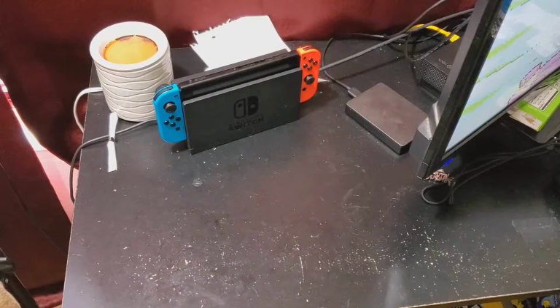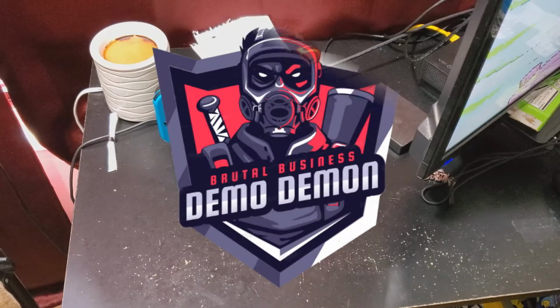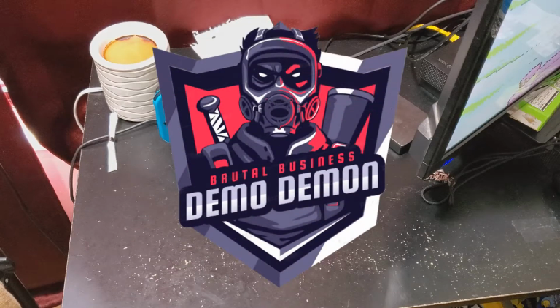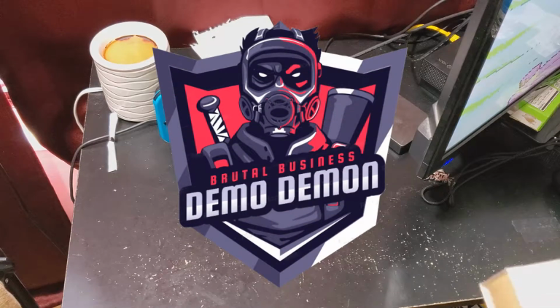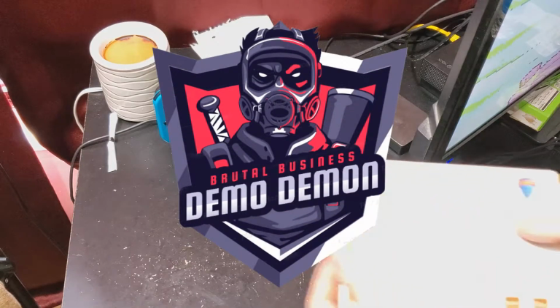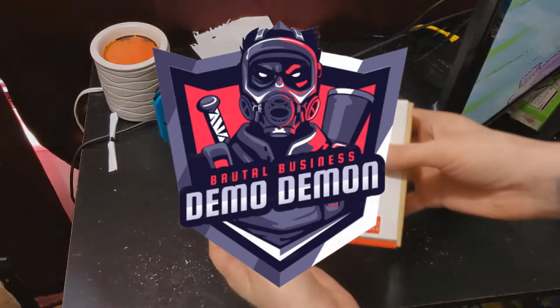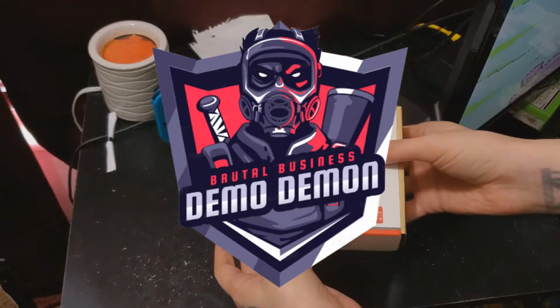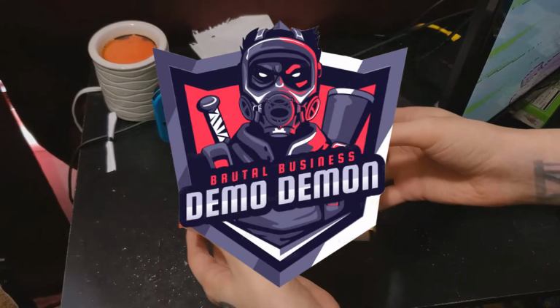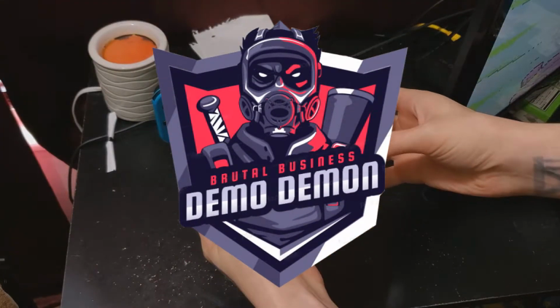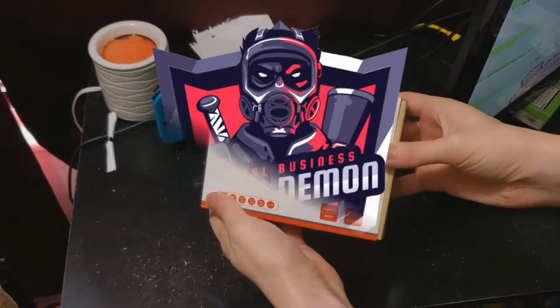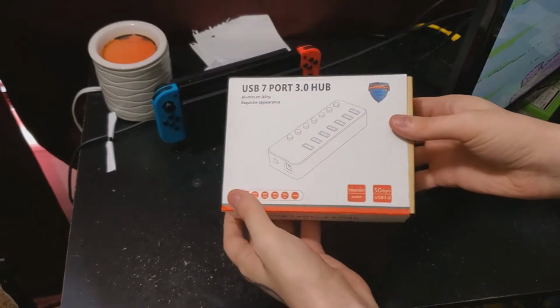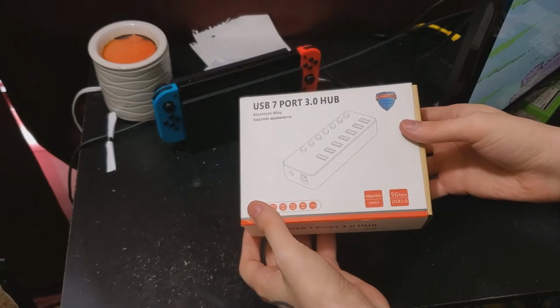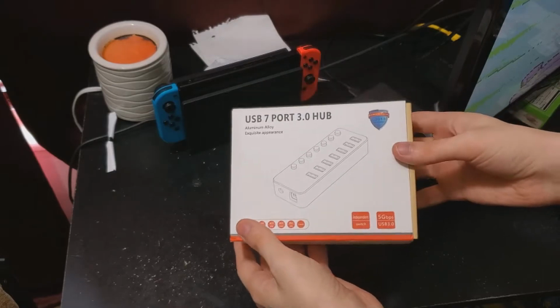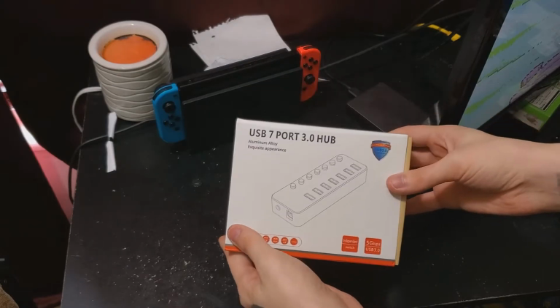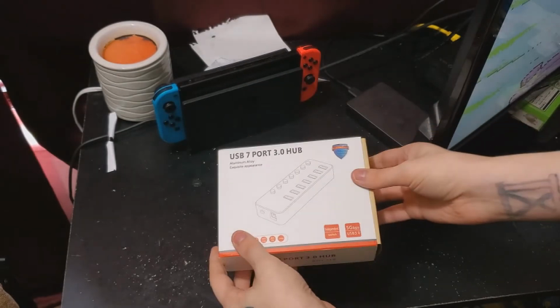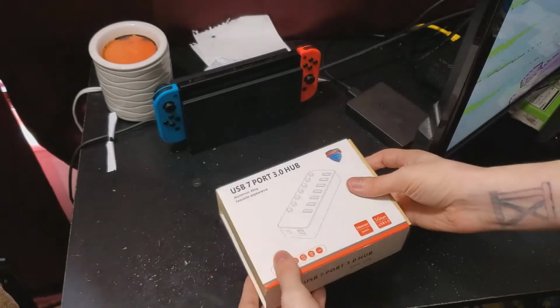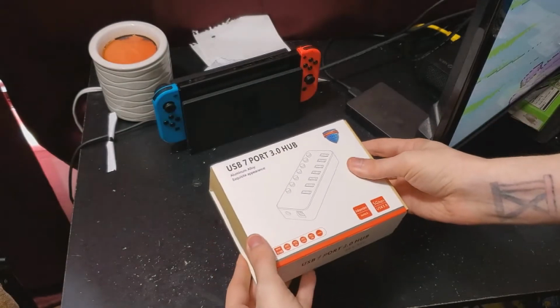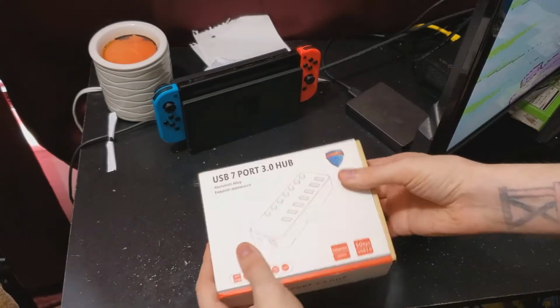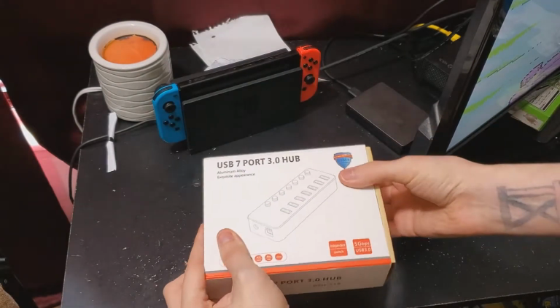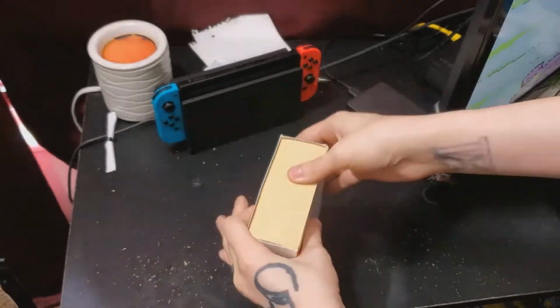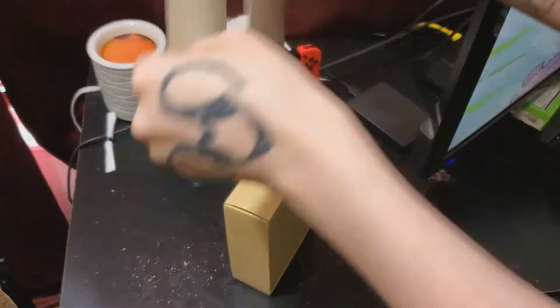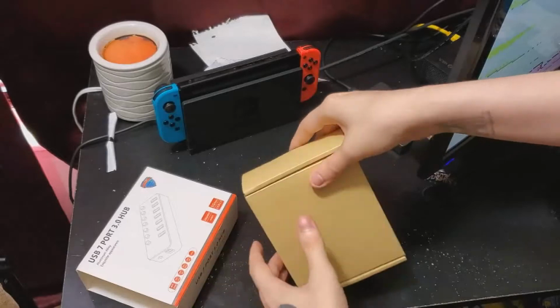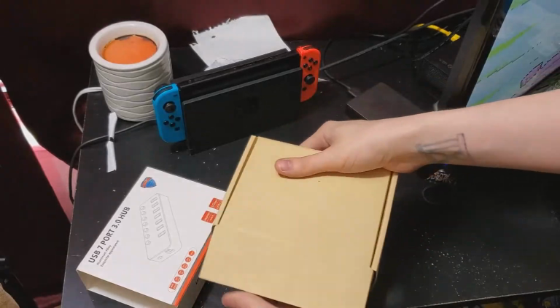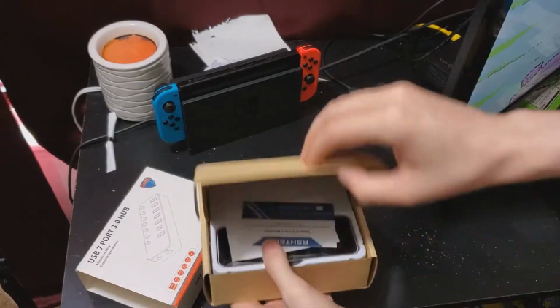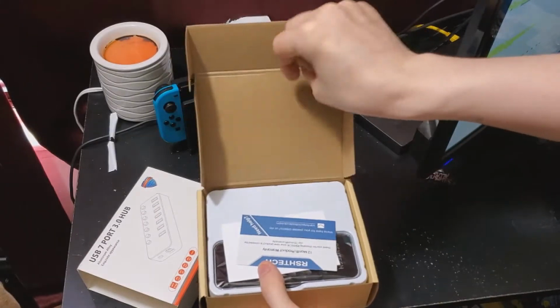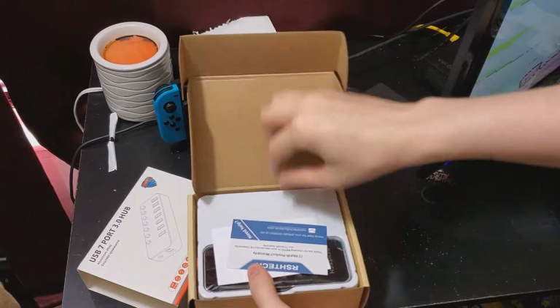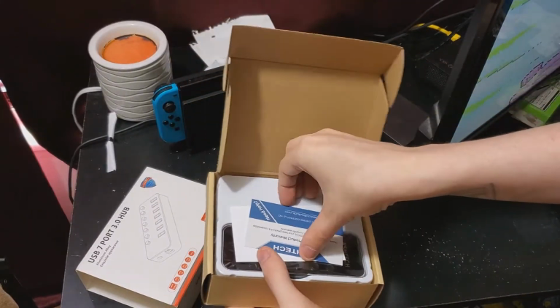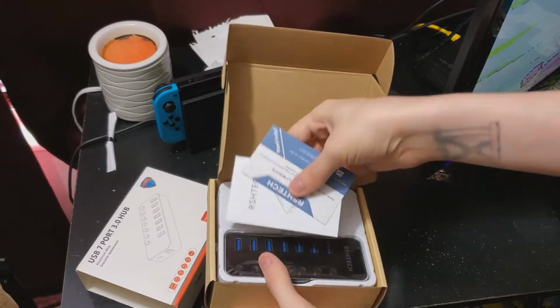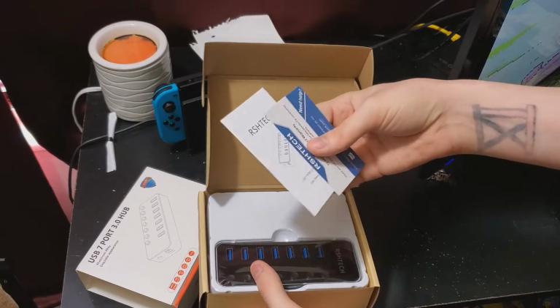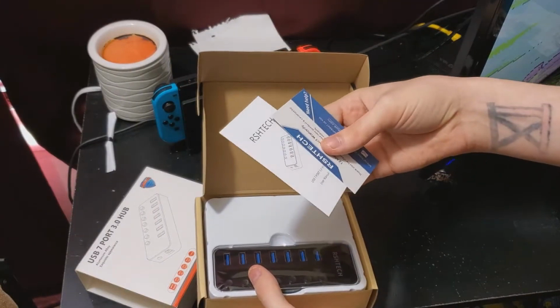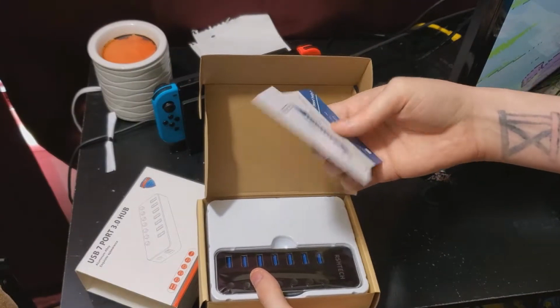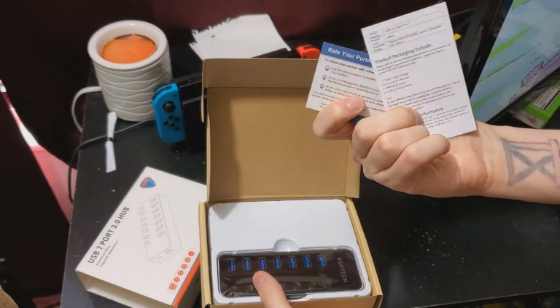Hey, what's up everybody? It's Demo and welcome to the unboxing of the USB 7 port 3.0 hub. Just gonna slide this off, get this open, and as you can see immediately, we're greeted by, of course, cards.